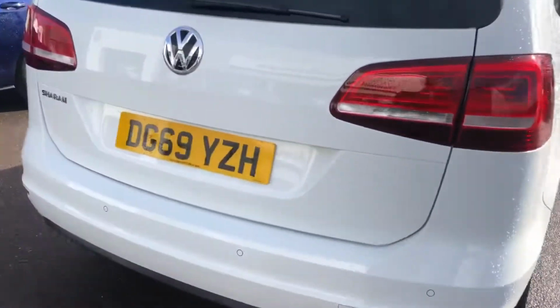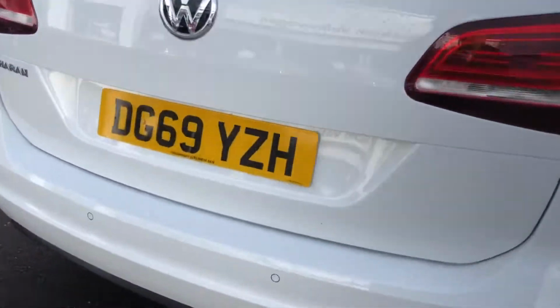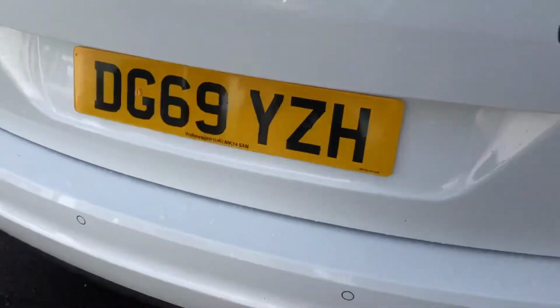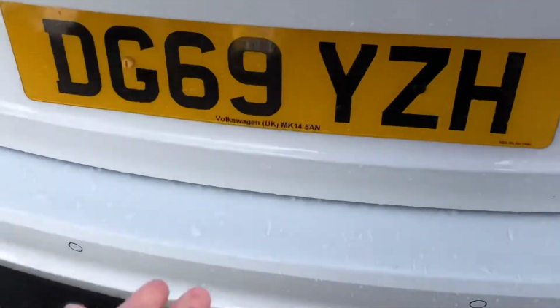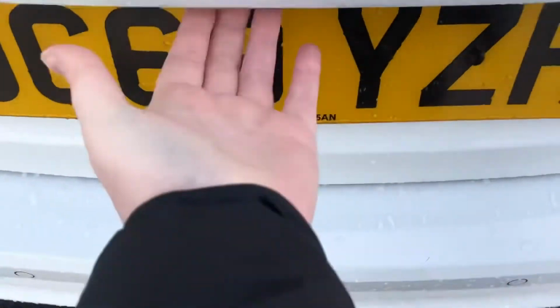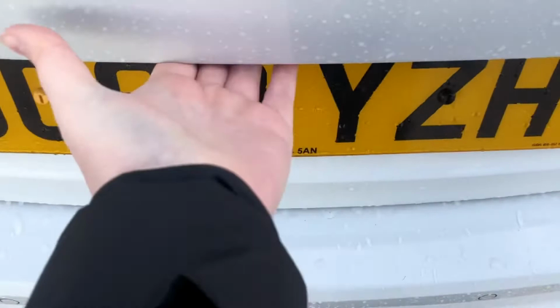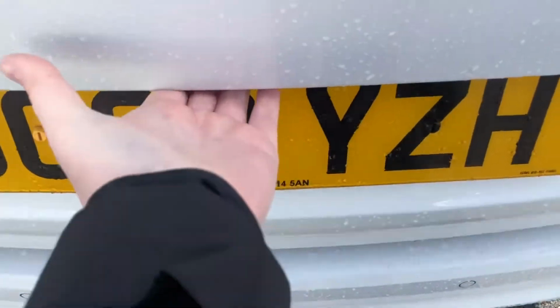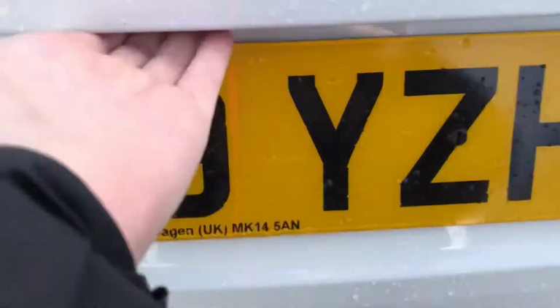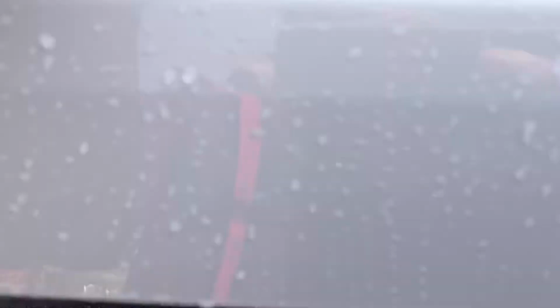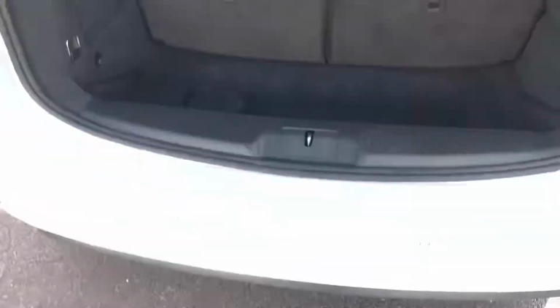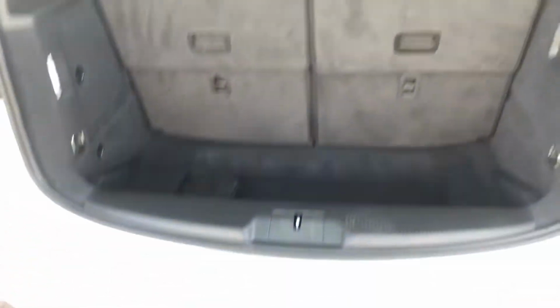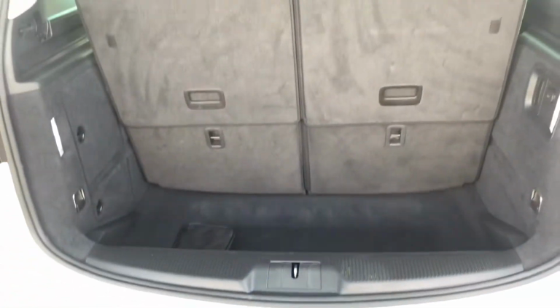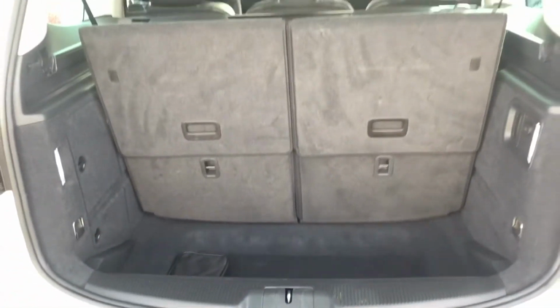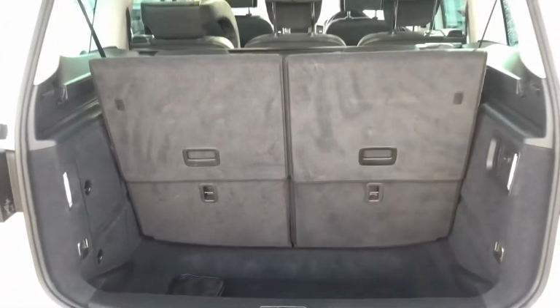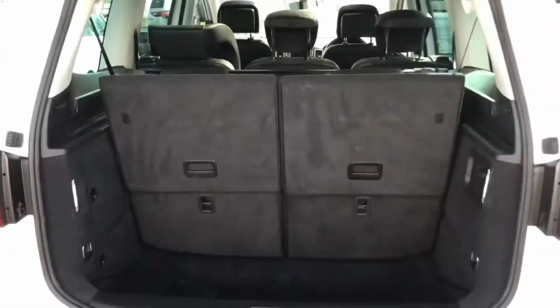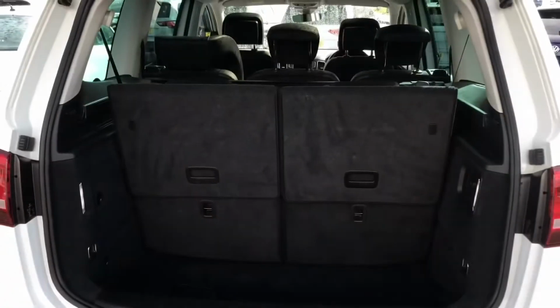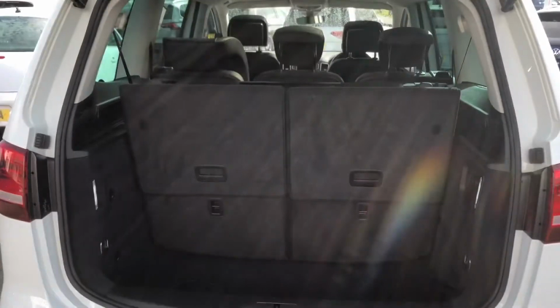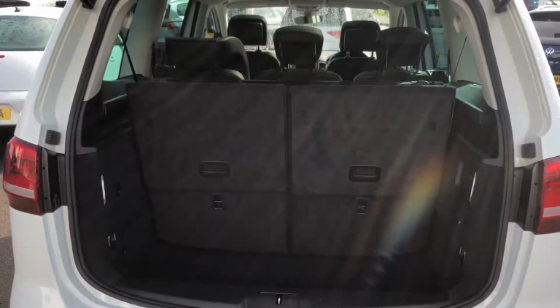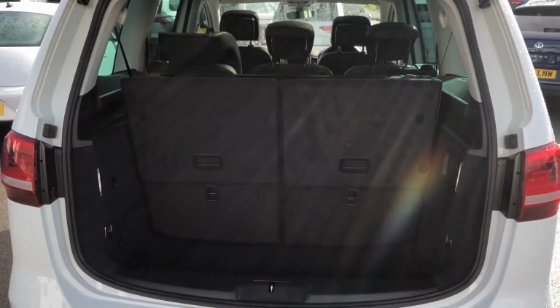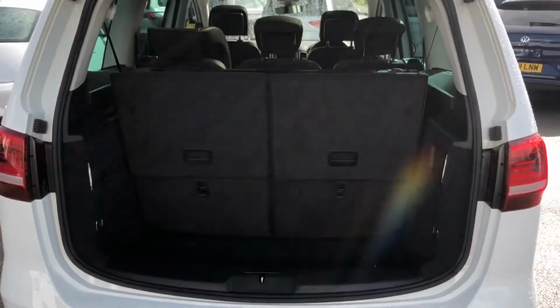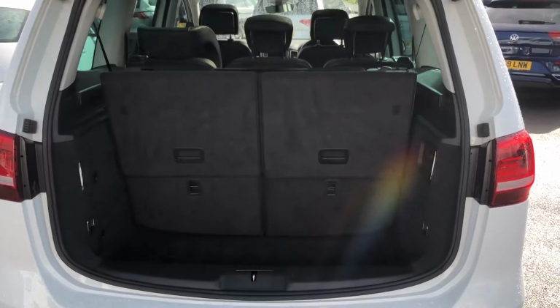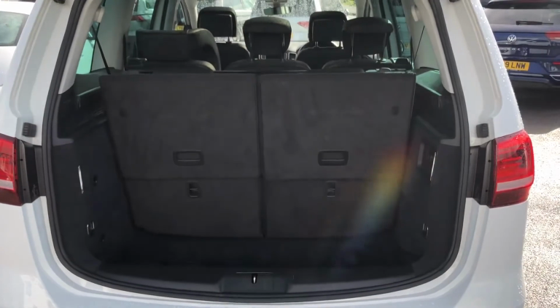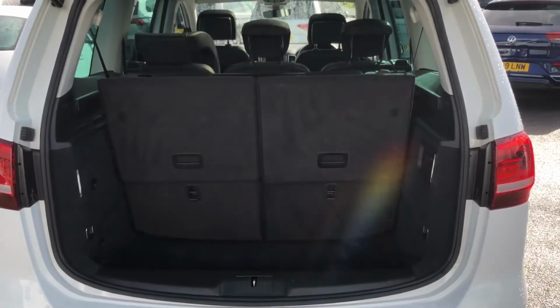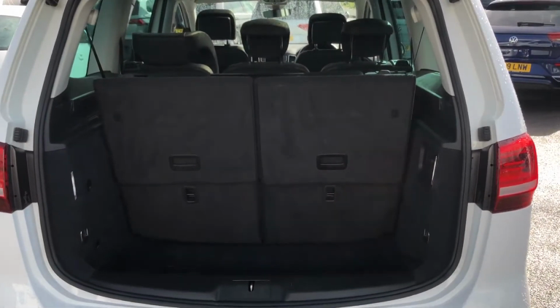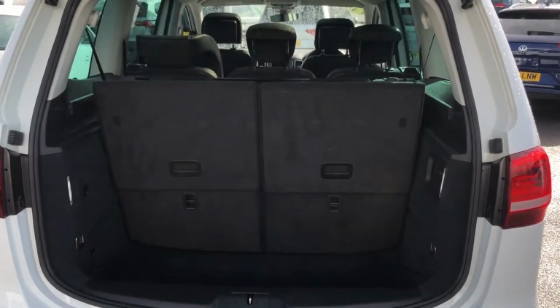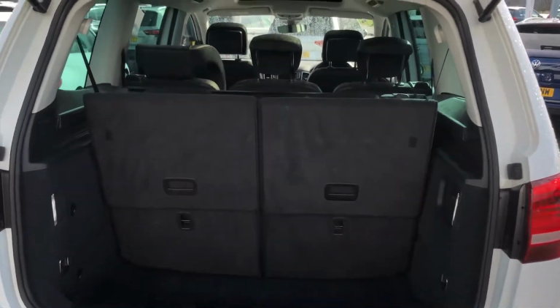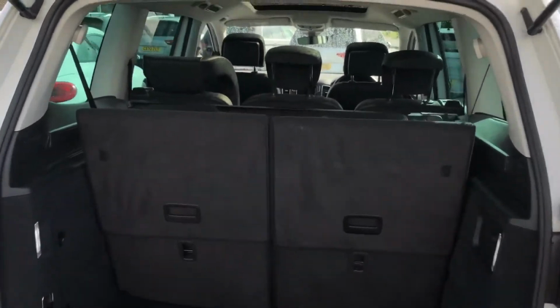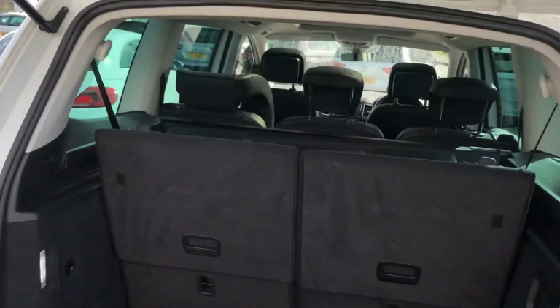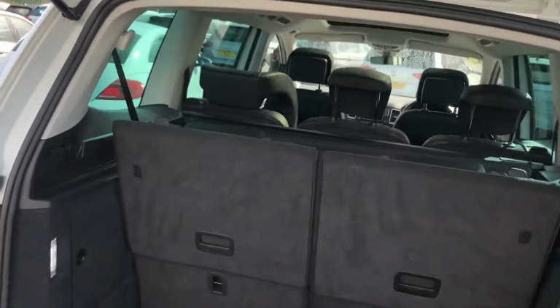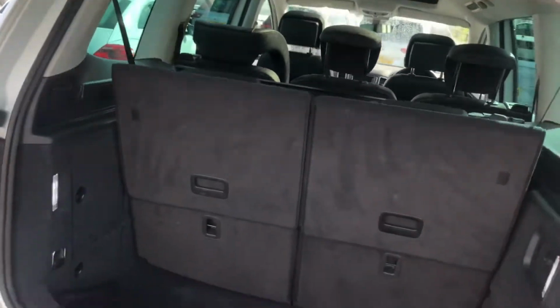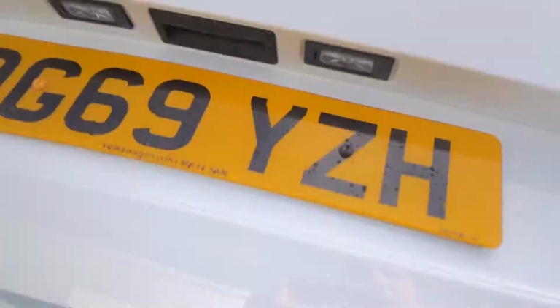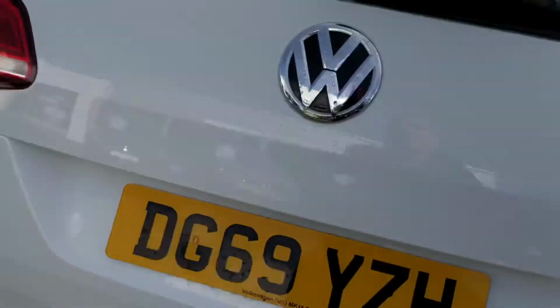Inside the boot you can see it's in a fantastic condition. You can fold the two seats down if you need the large boot space. There's no evidence of any pets or smokers so it's lovely and fresh on the inside.